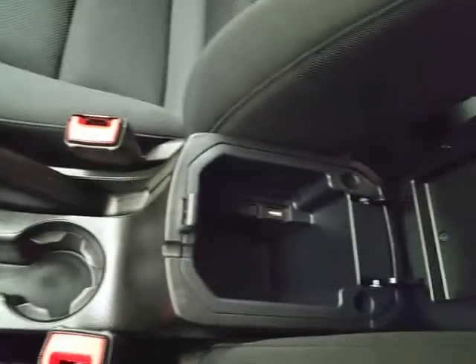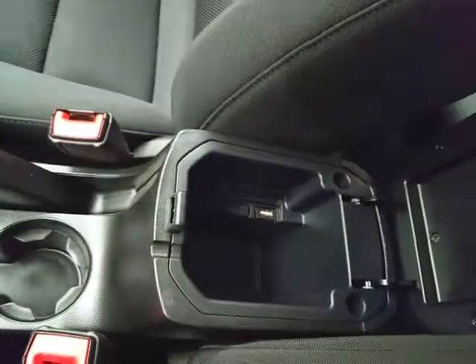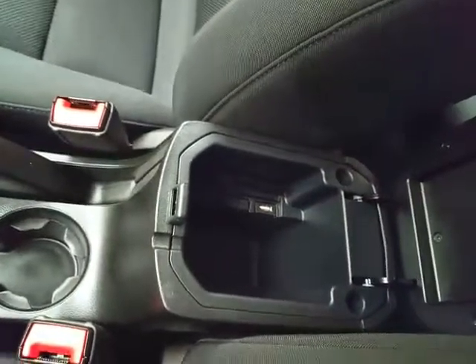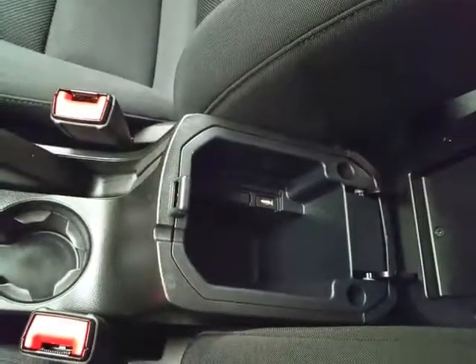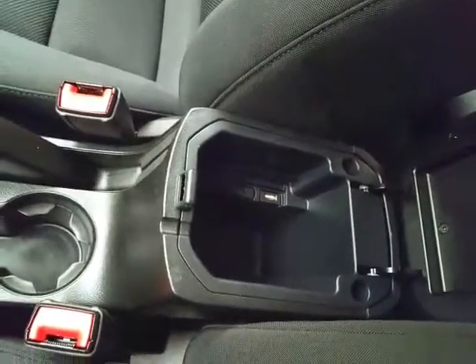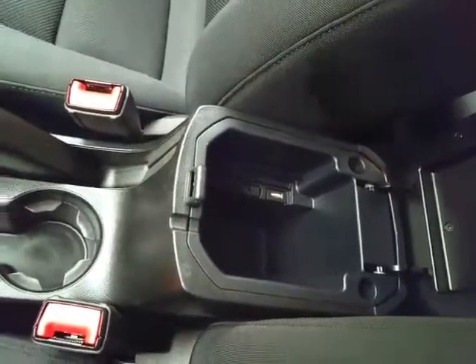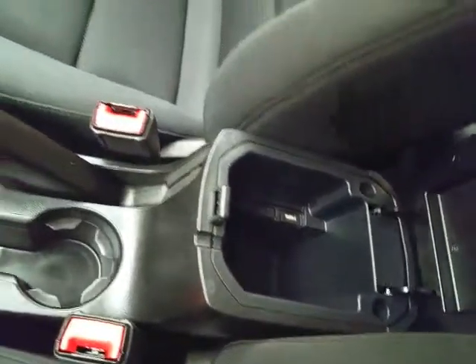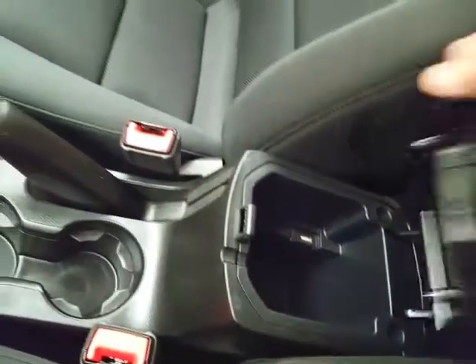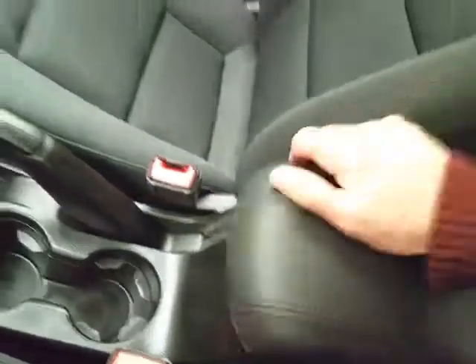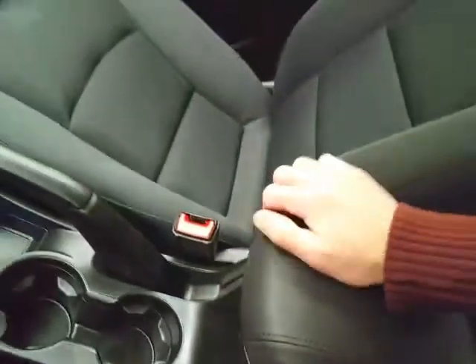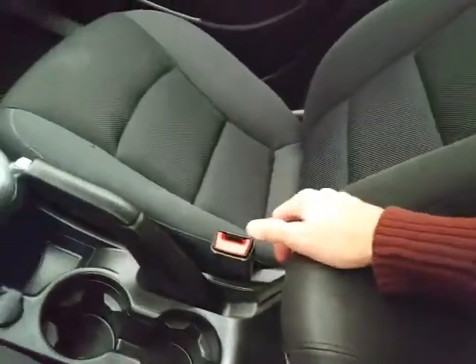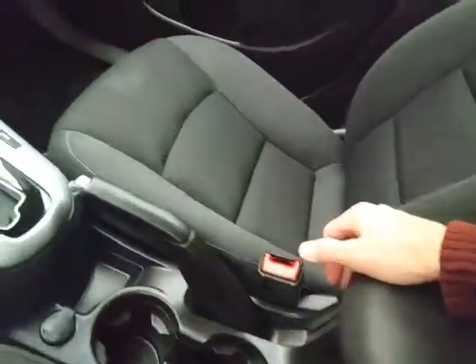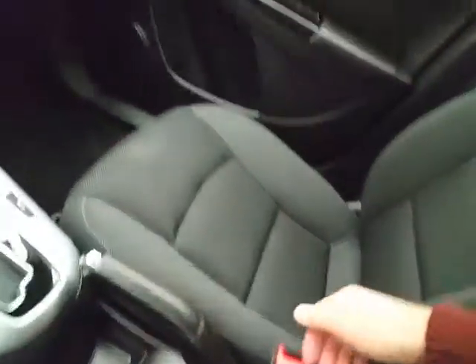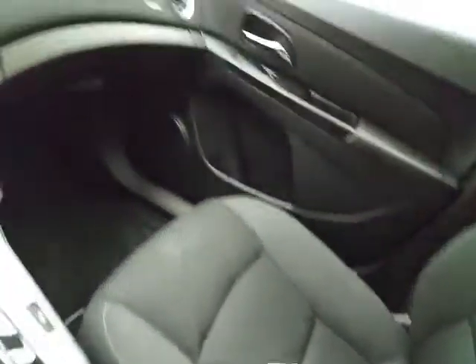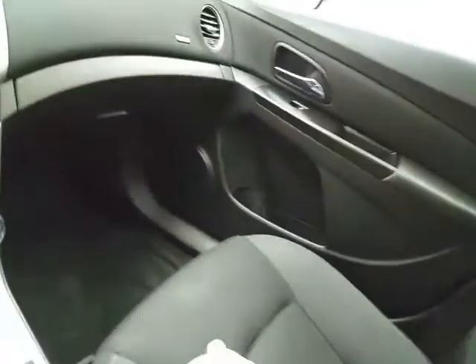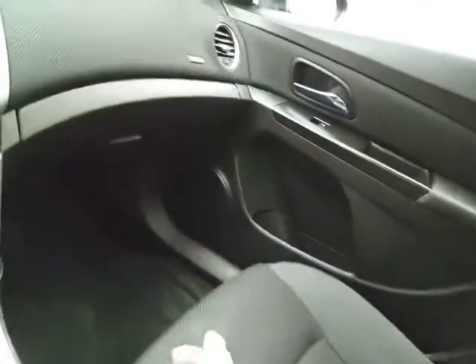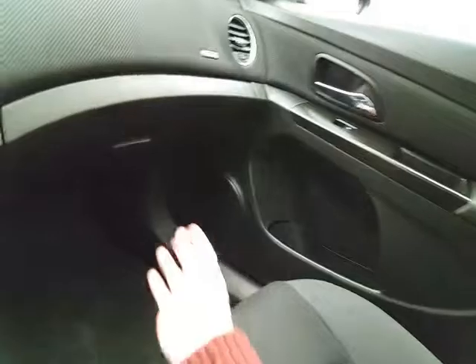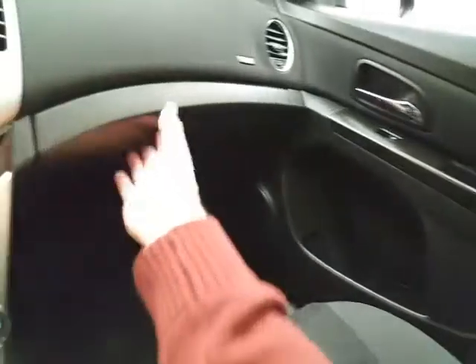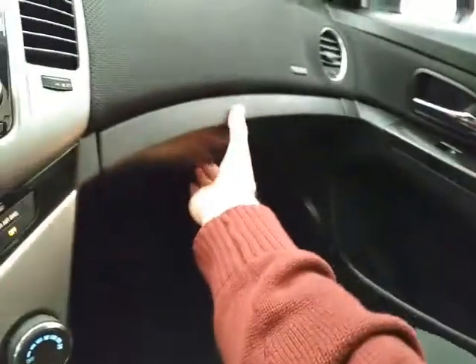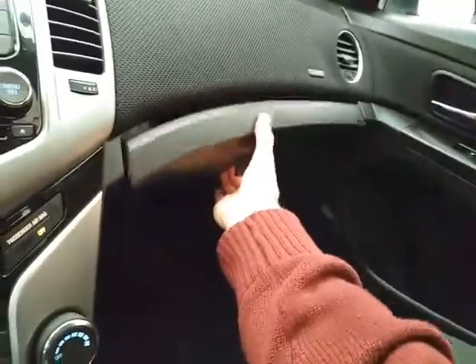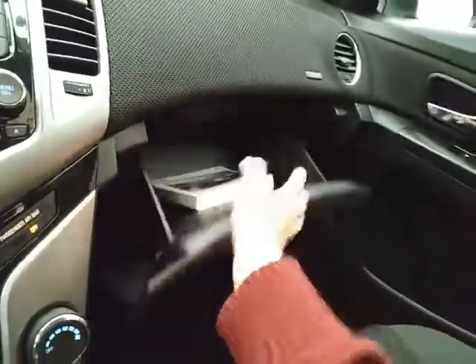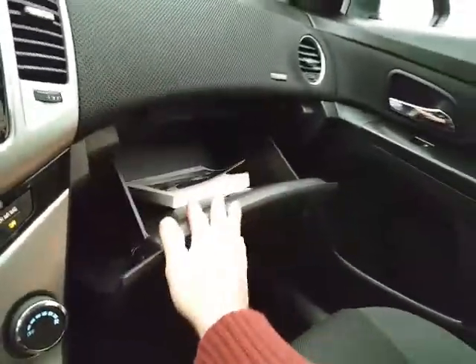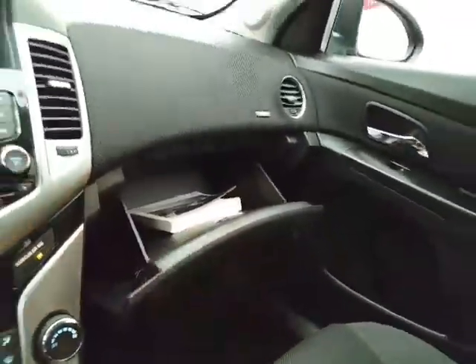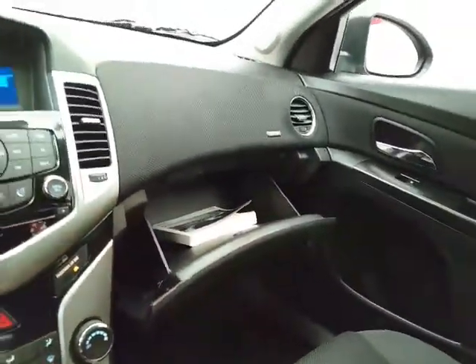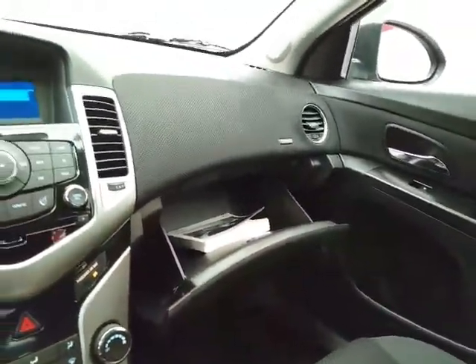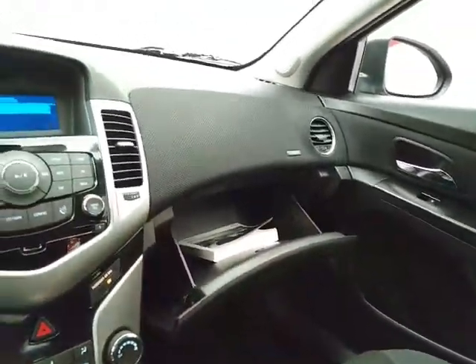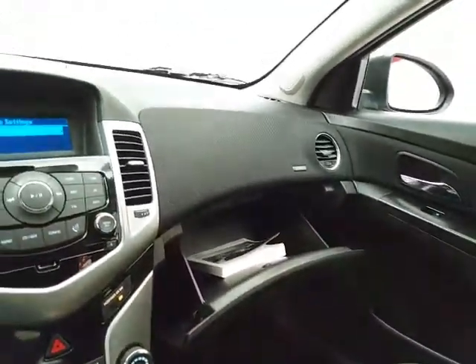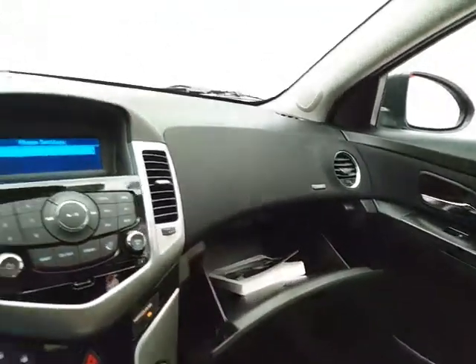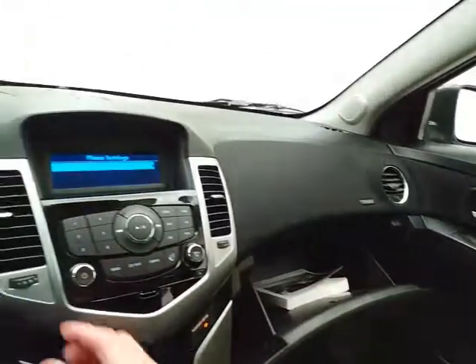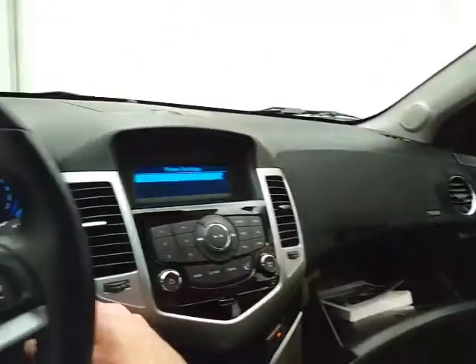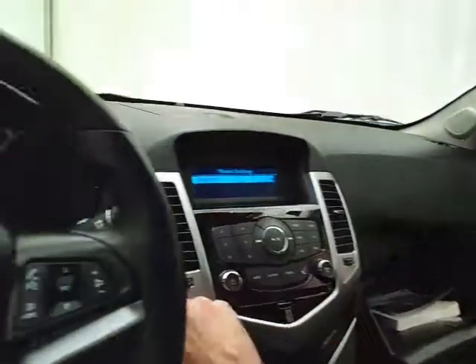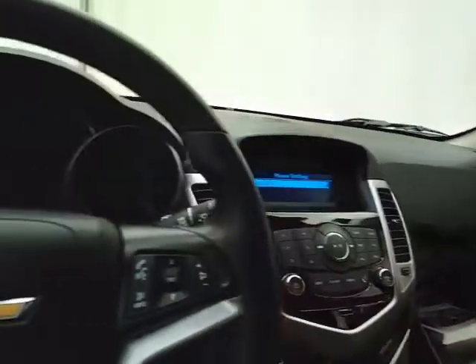There's storage in the armrest with USB and auxiliary input, allowing you to connect mobile media devices like iPods, MP3 players, and smartphones. There's also a spacious glove box with the owner's manual inside.